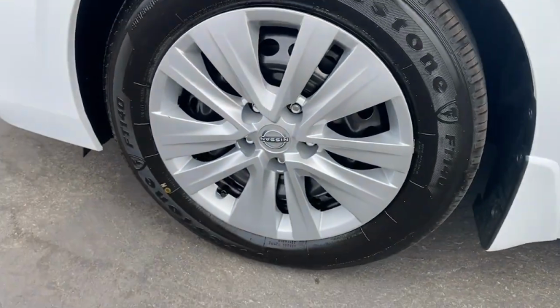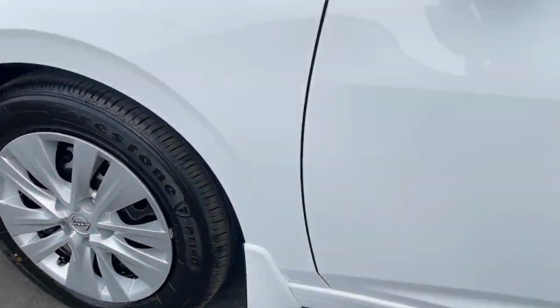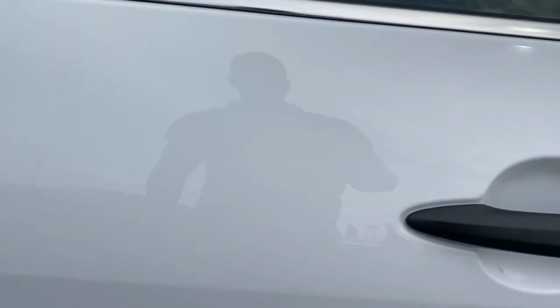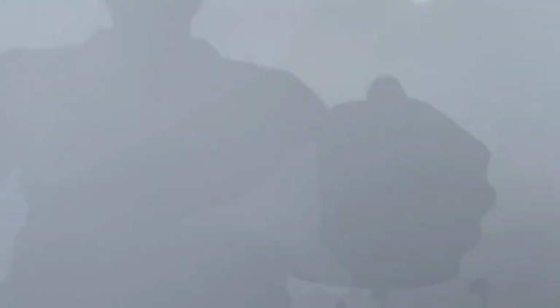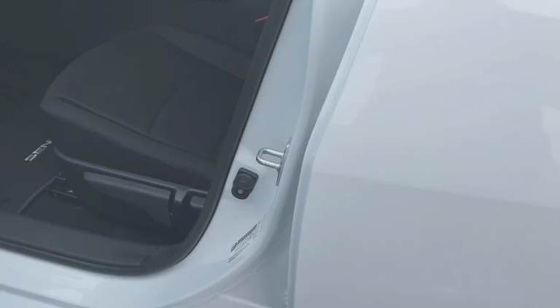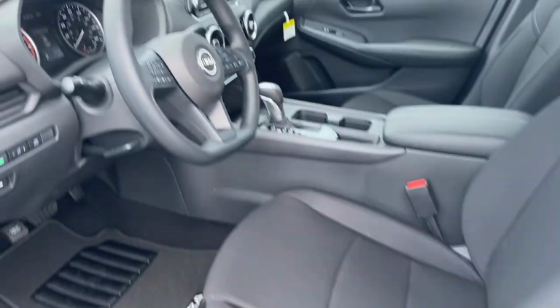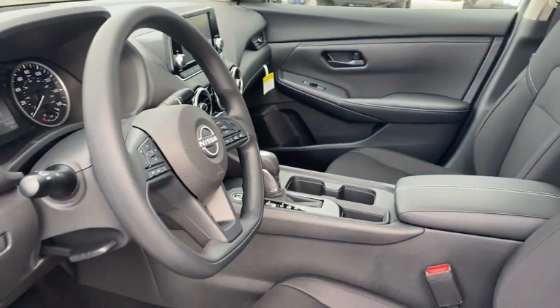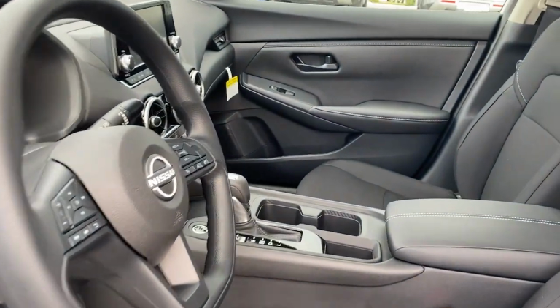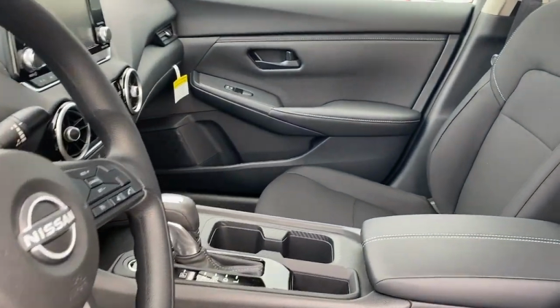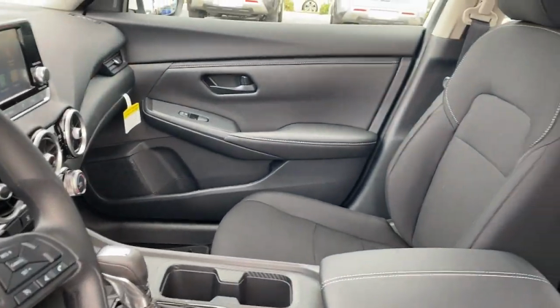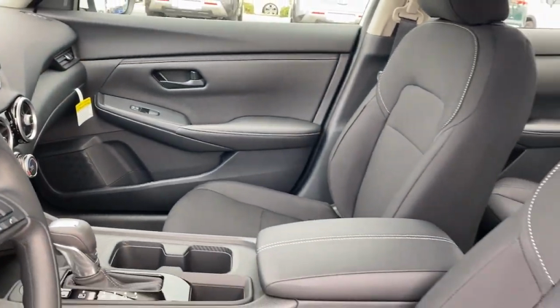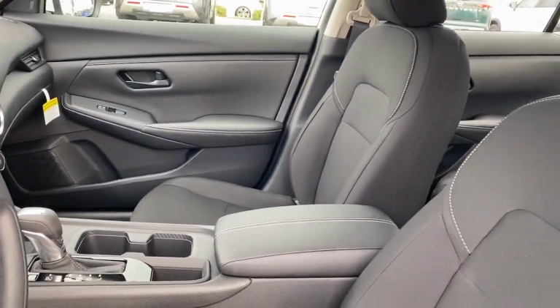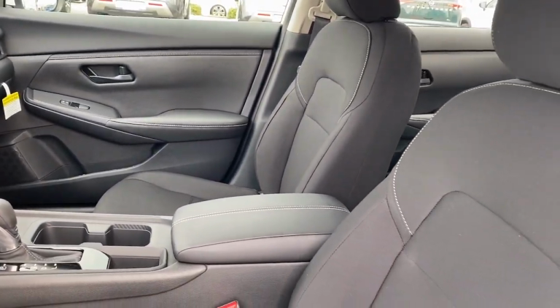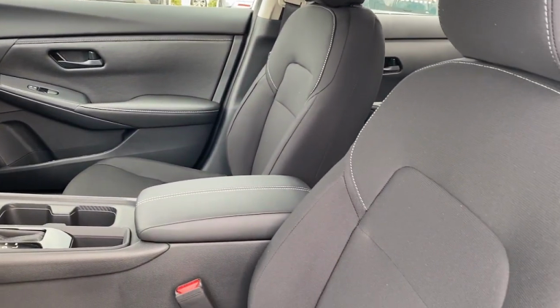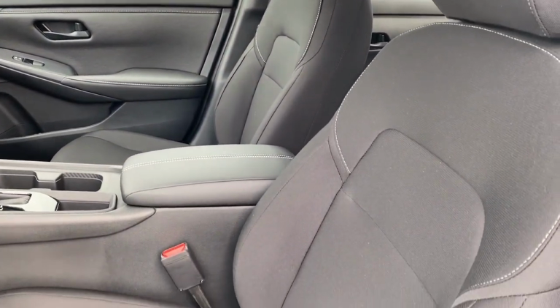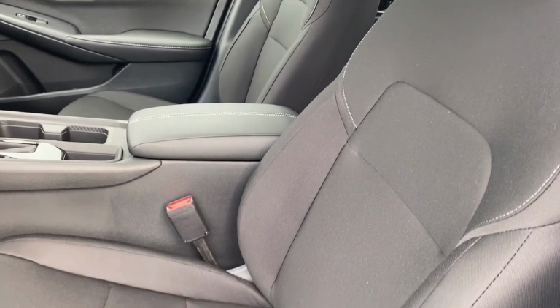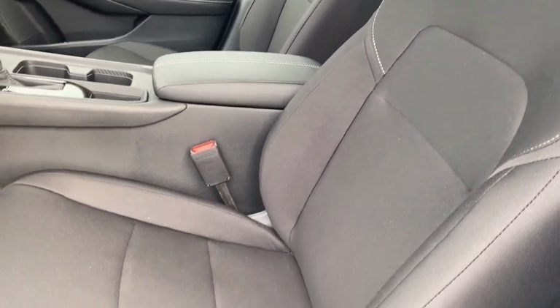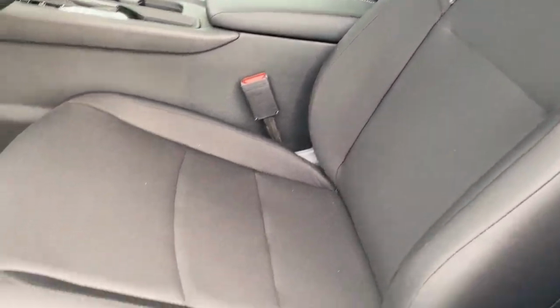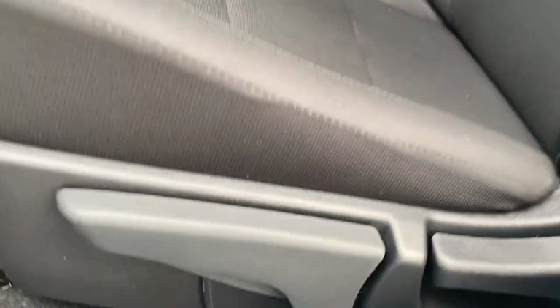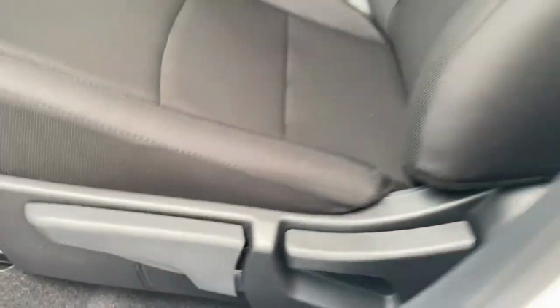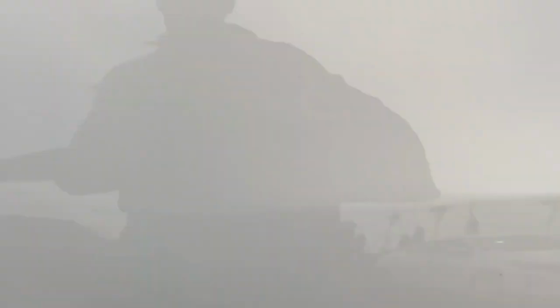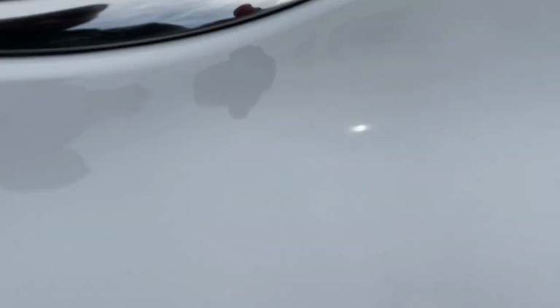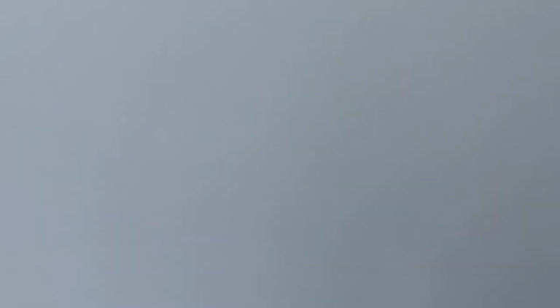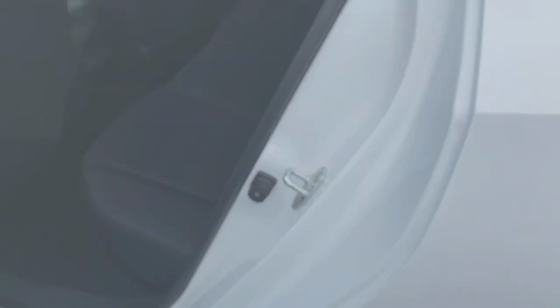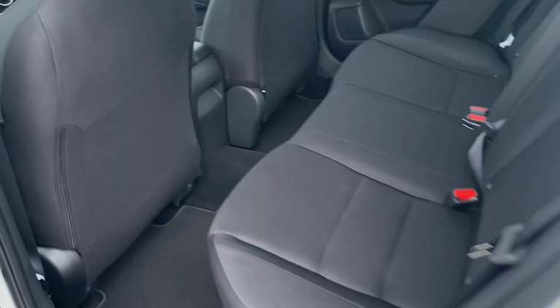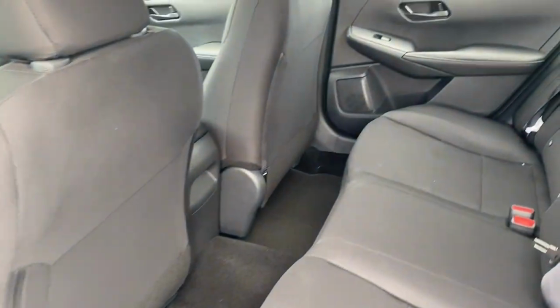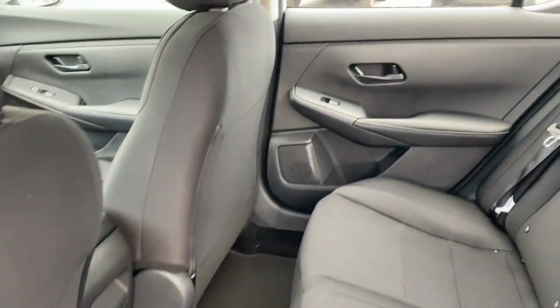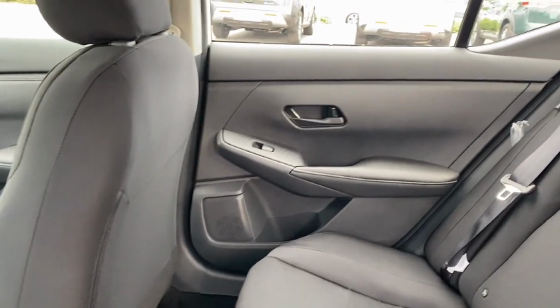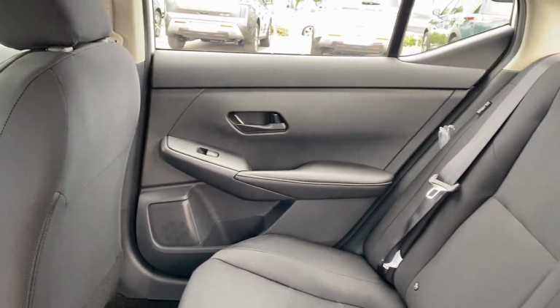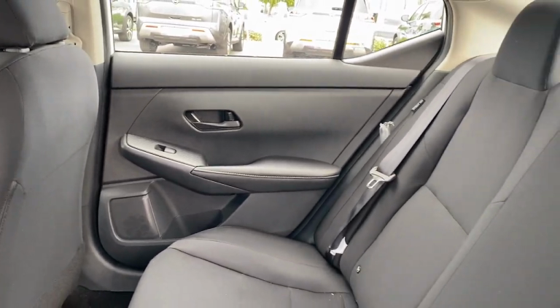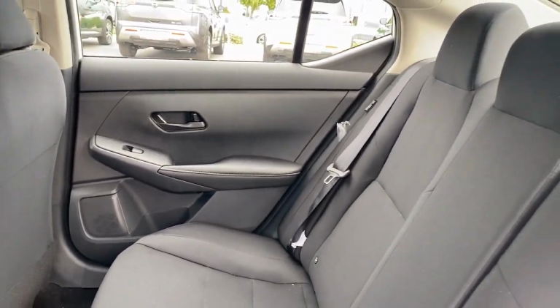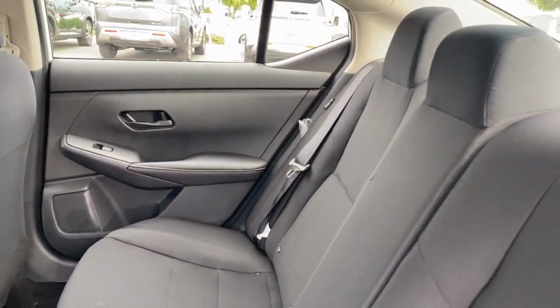Apple CarPlay and/or Android Auto, keyless entry, hybrid, steering wheel audio controls, electronic stability control, blind spot monitor, alarm, rear spoiler, intermittent wipers, traction control.